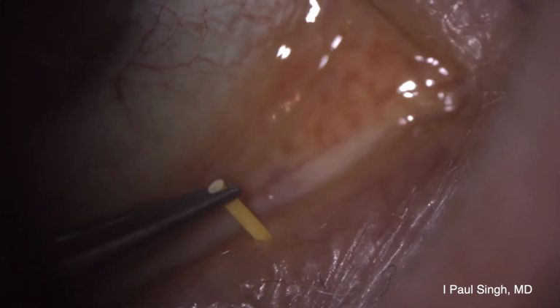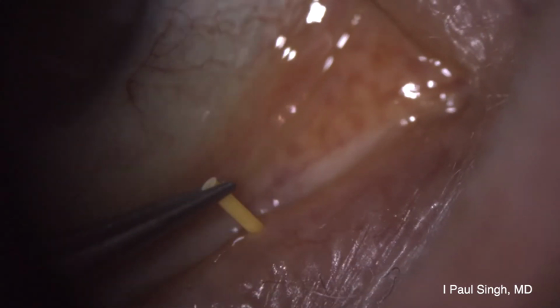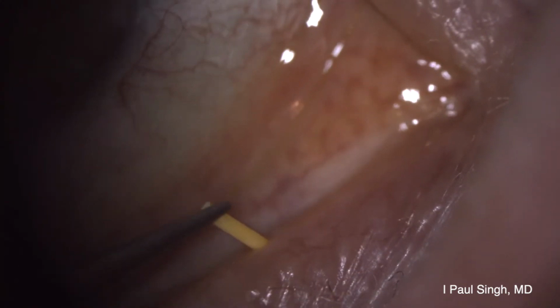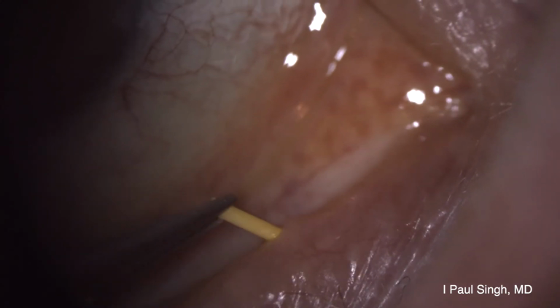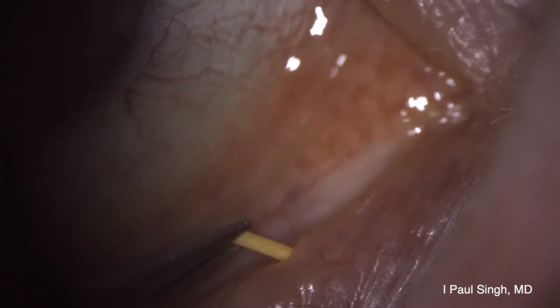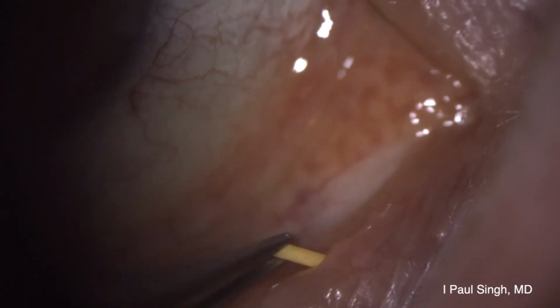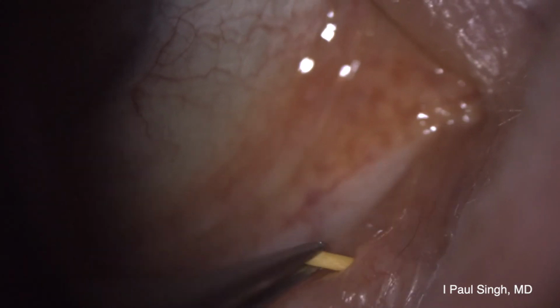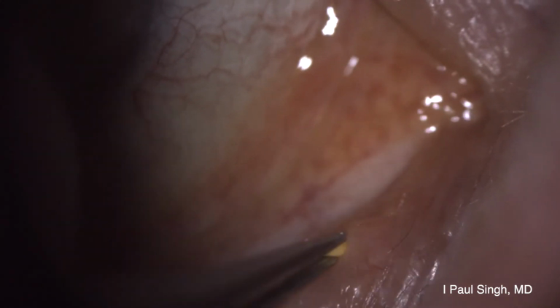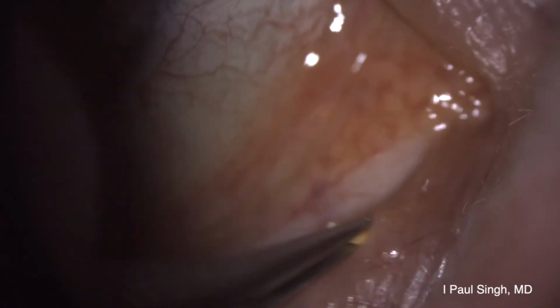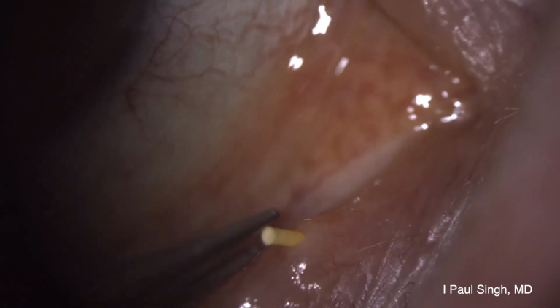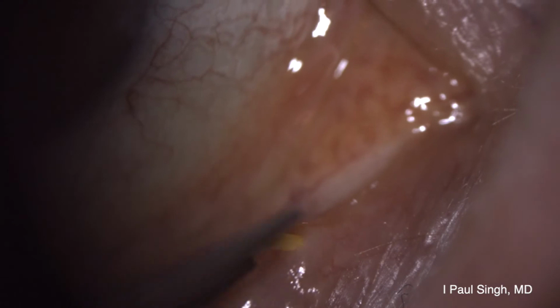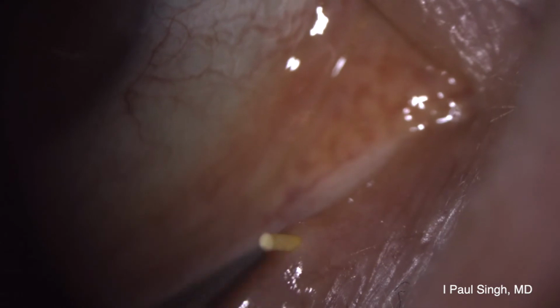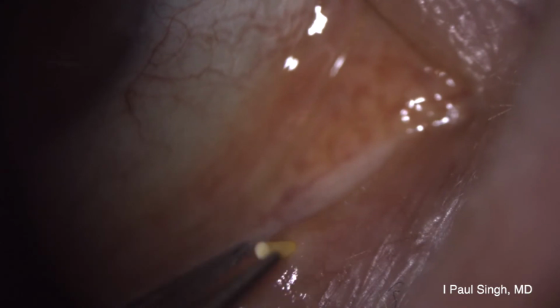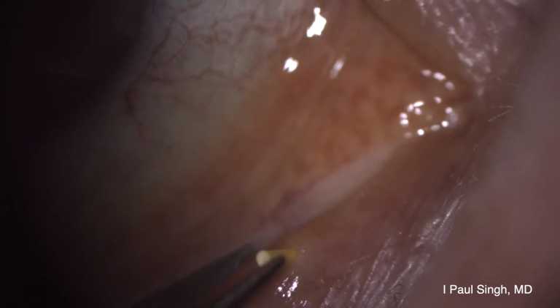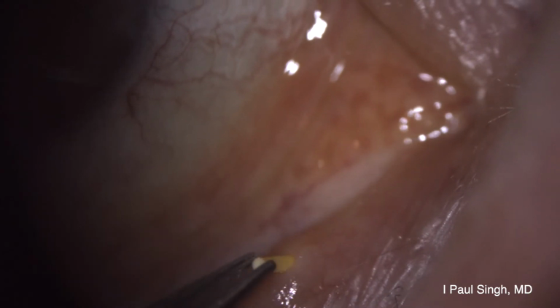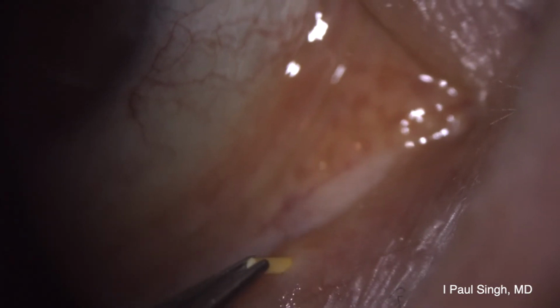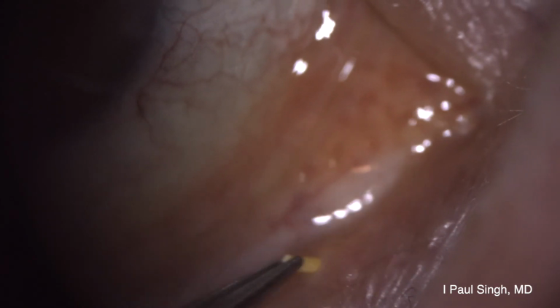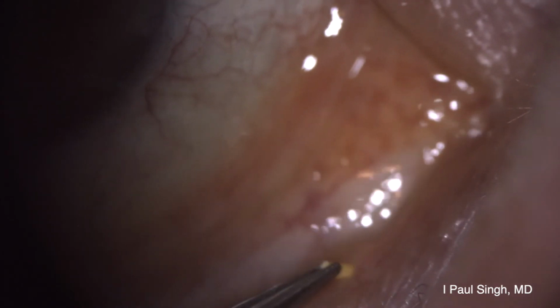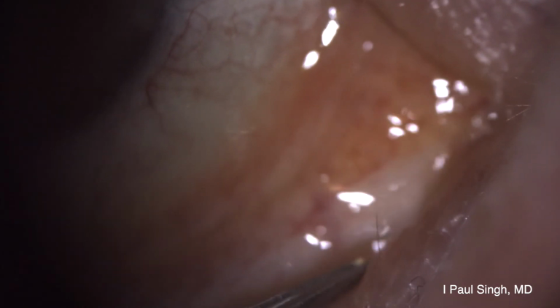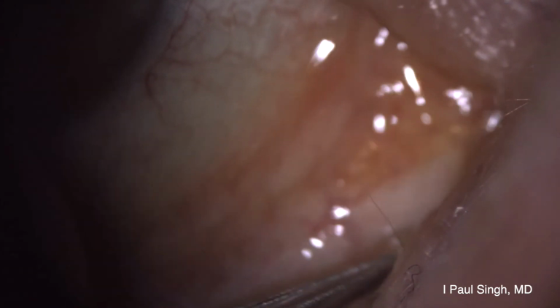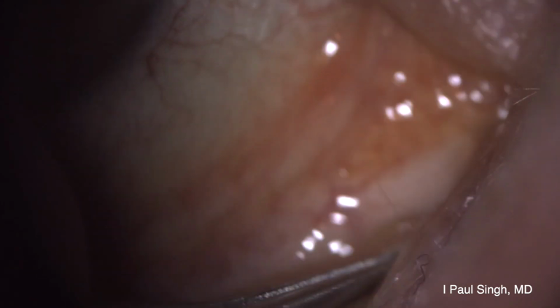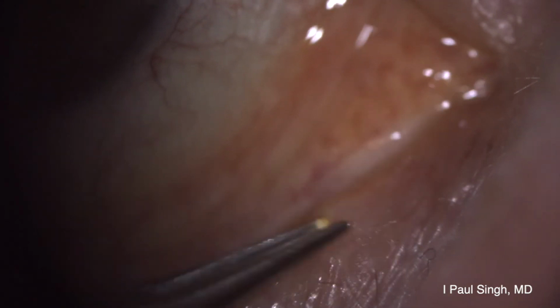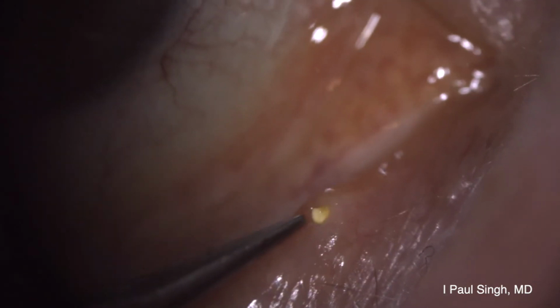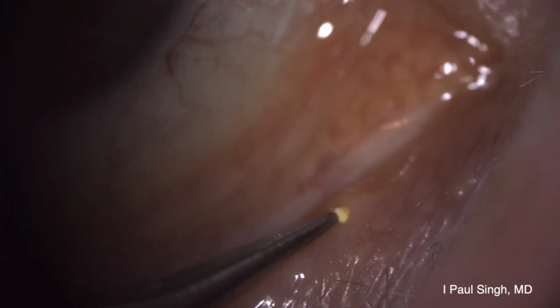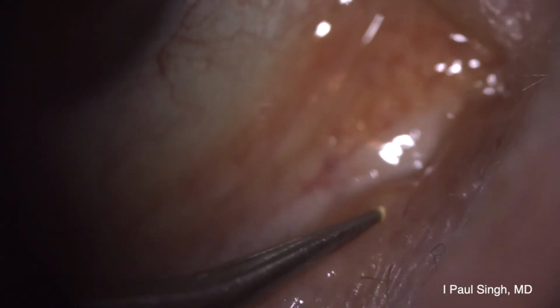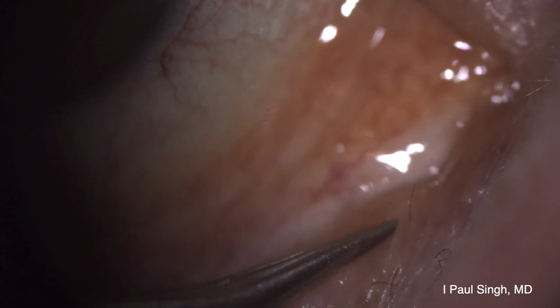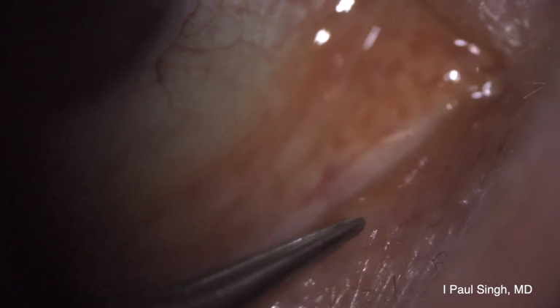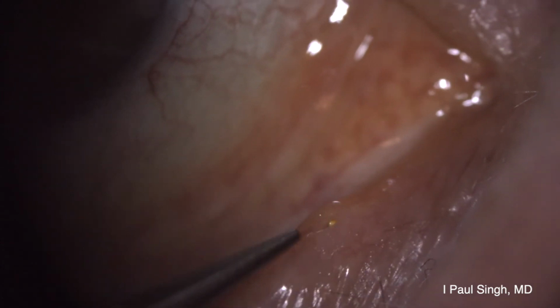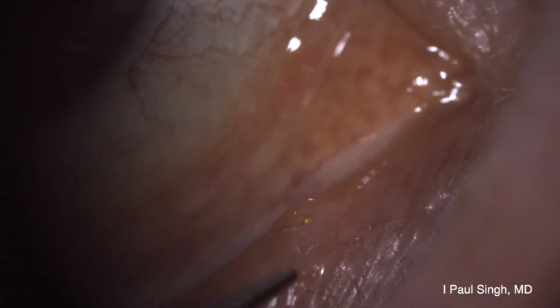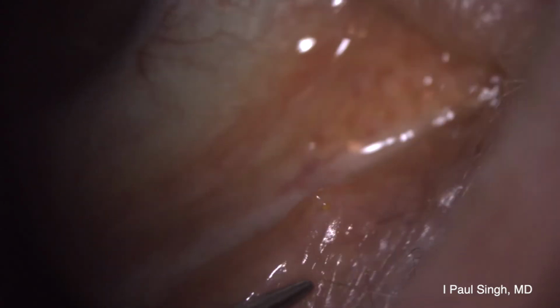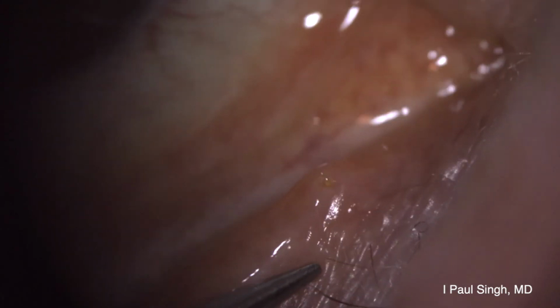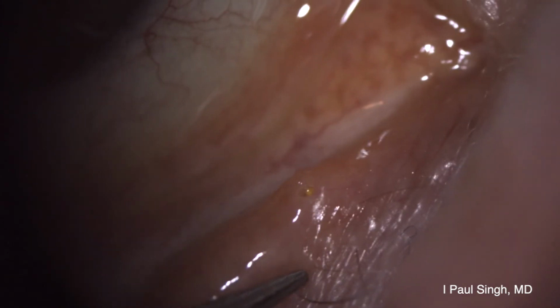Now I'm about three-quarters in — going to gently just push it further, just tap it in now with my forceps. Again, once you take the time to punctally dilate and then aim towards the nasal bone and properly position the eyelid, it's a very efficient procedure.